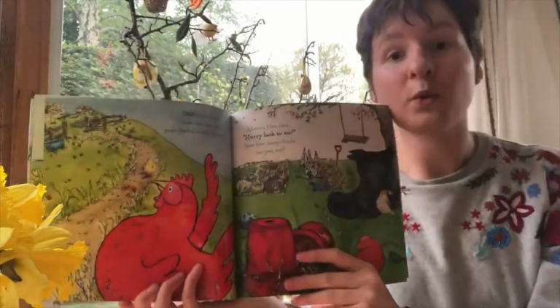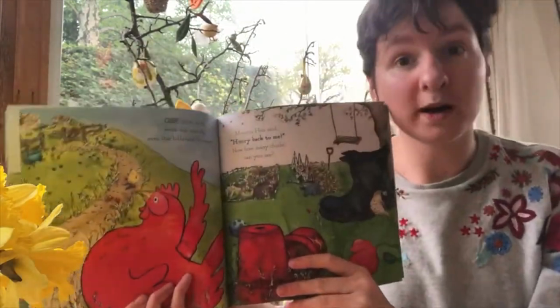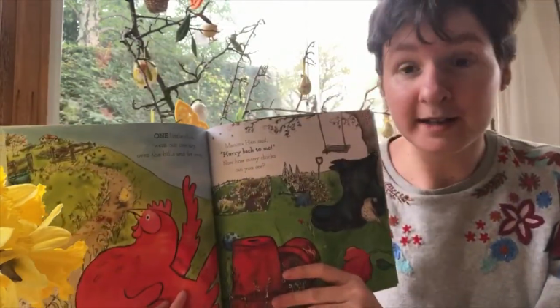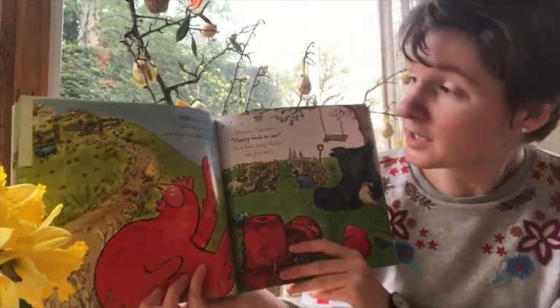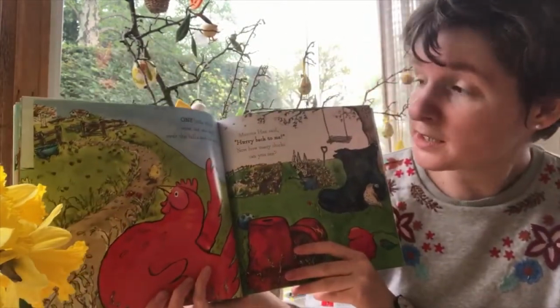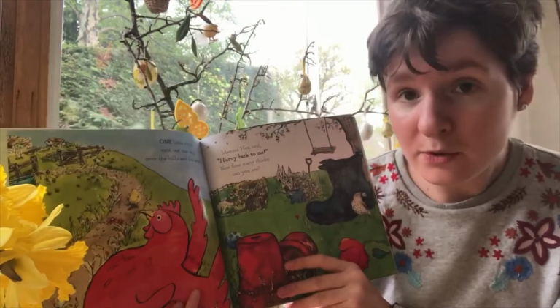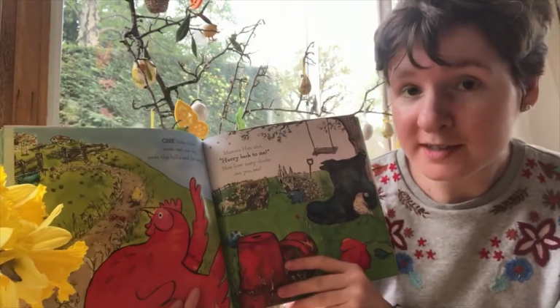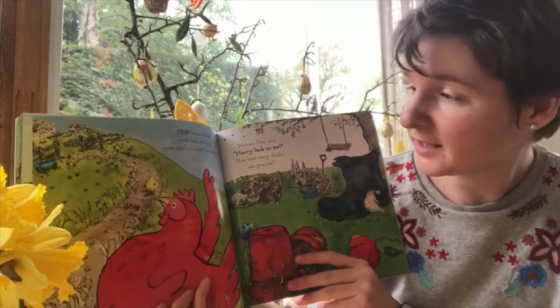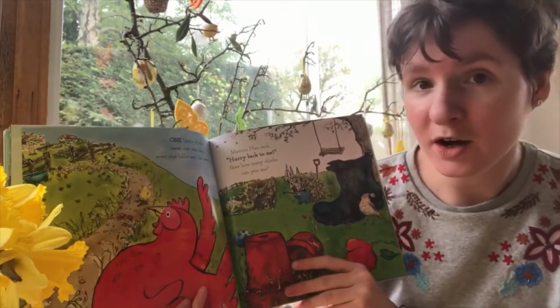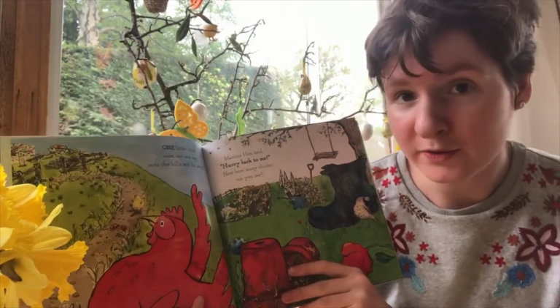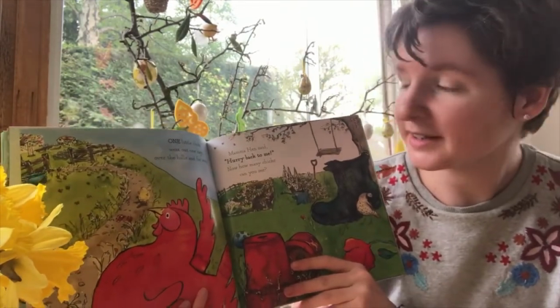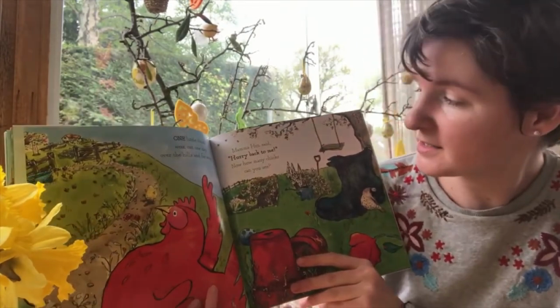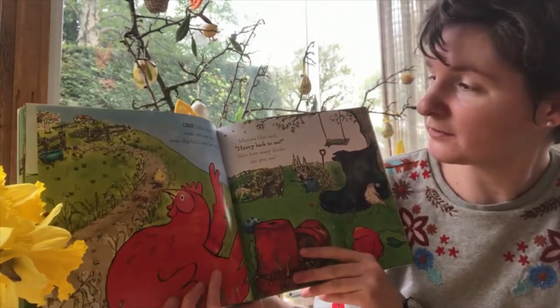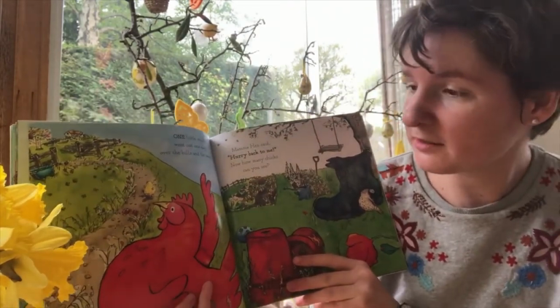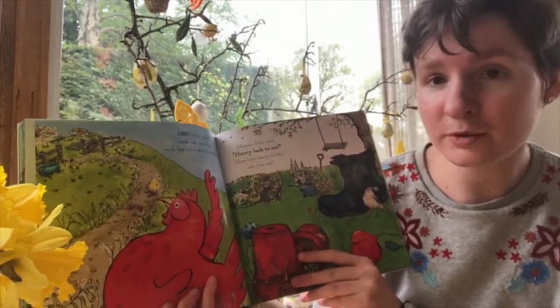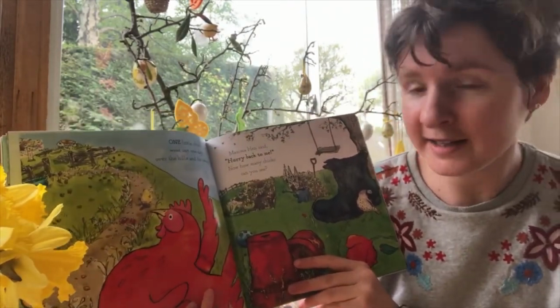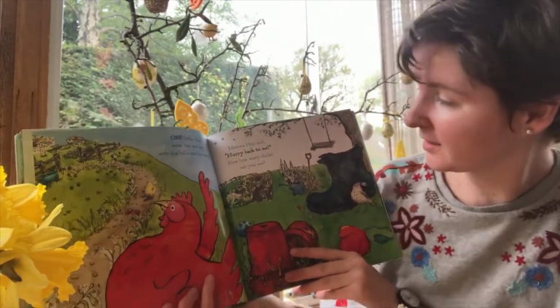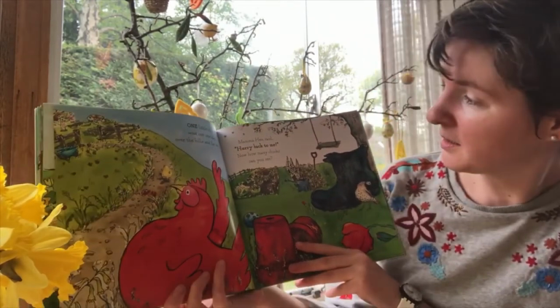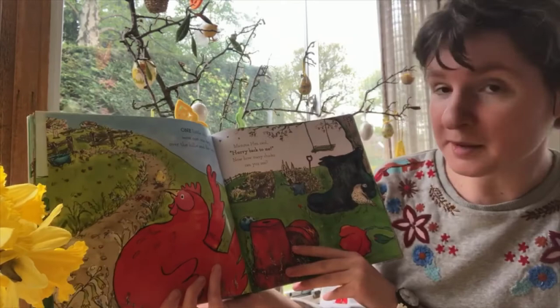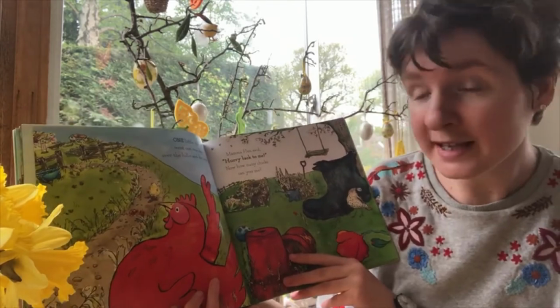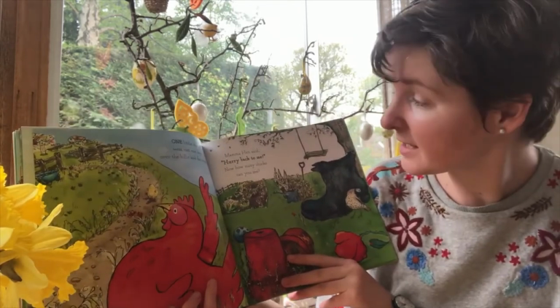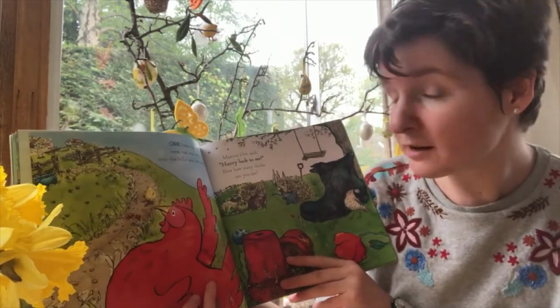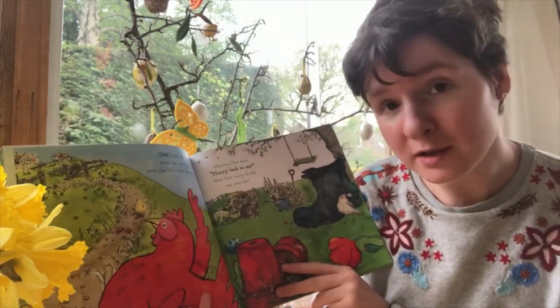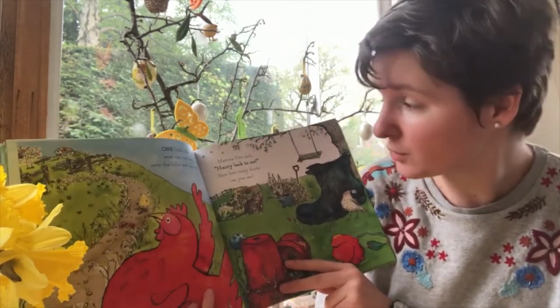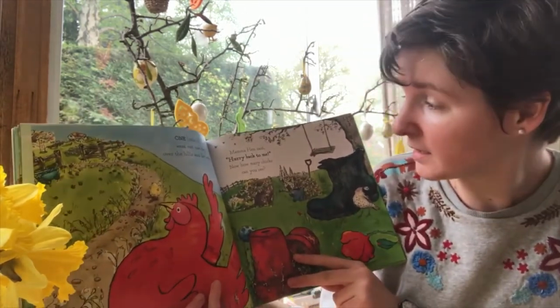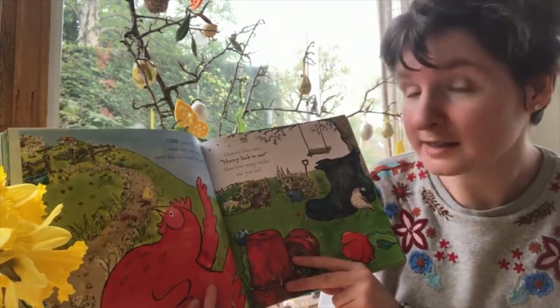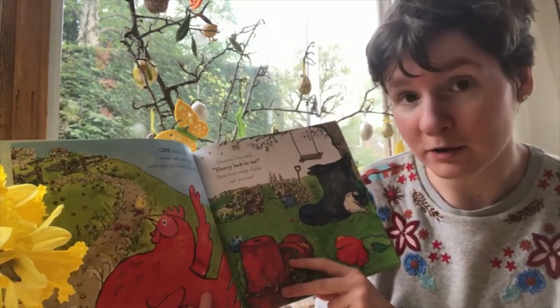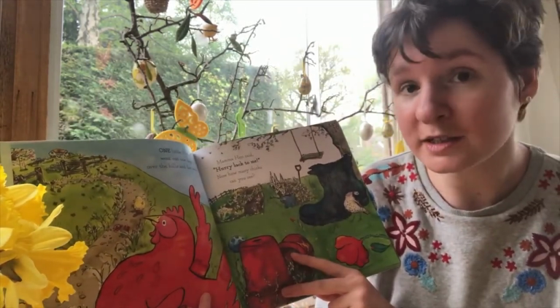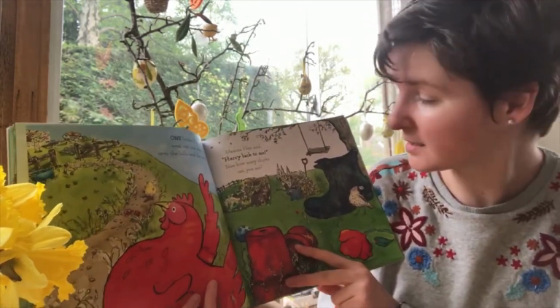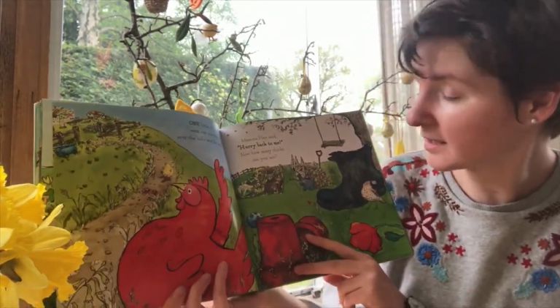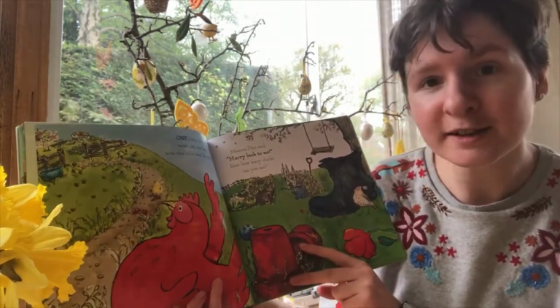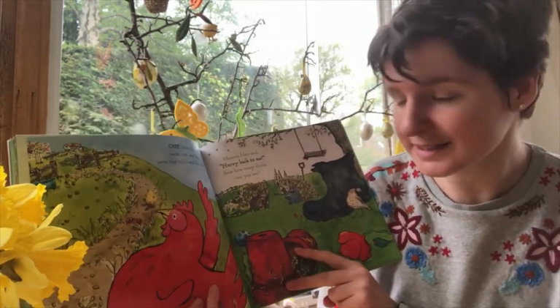One little chick went out one day, over the hills and far away. Mama hen said, hurry back to me. Now how many chicks can you see?